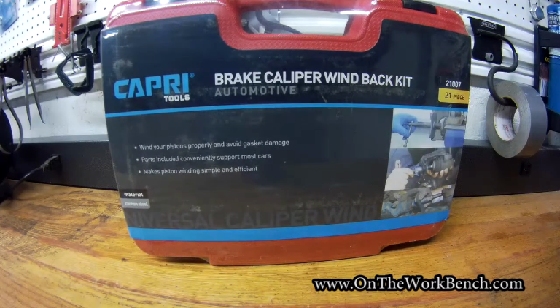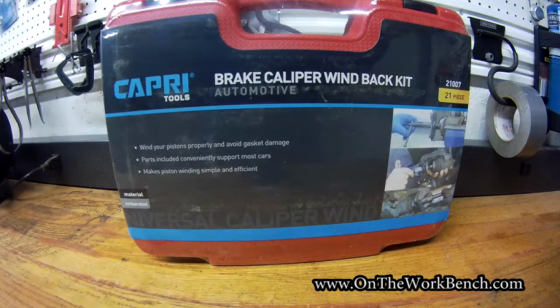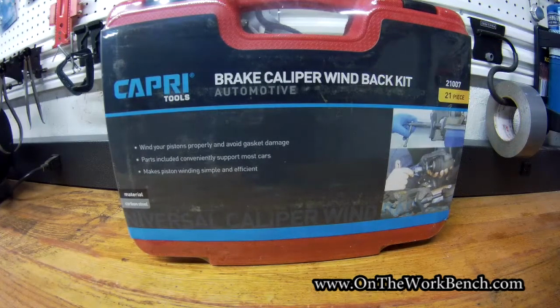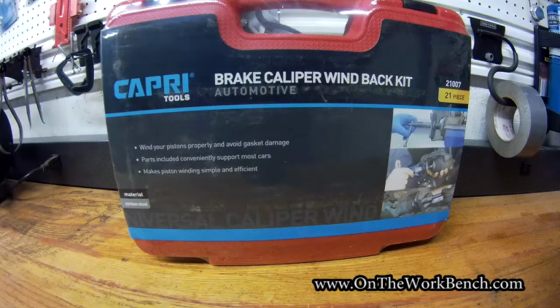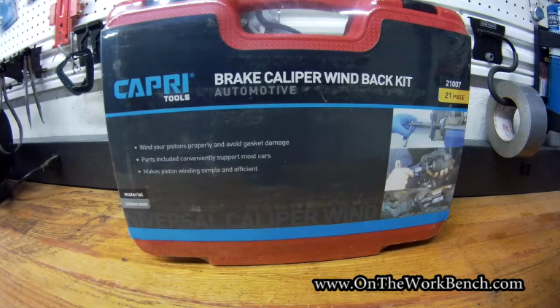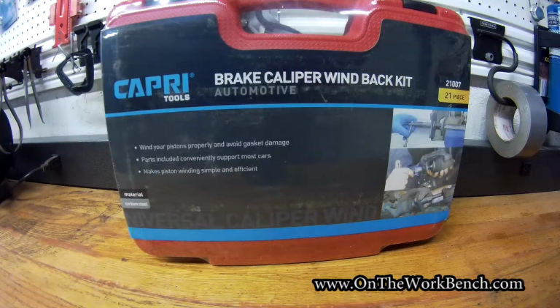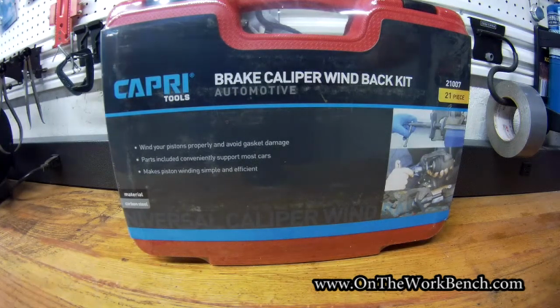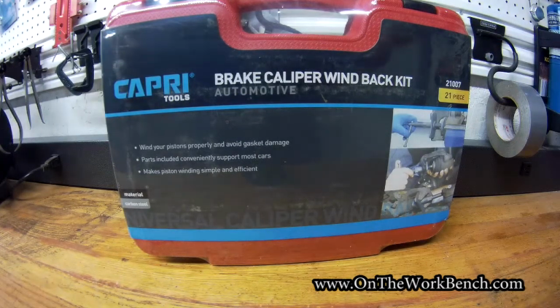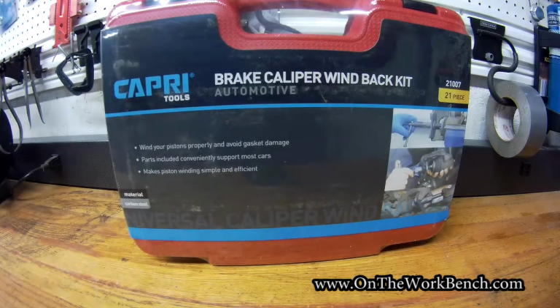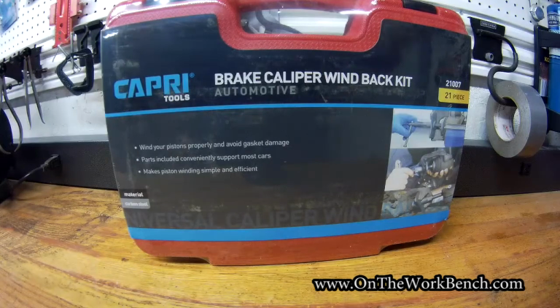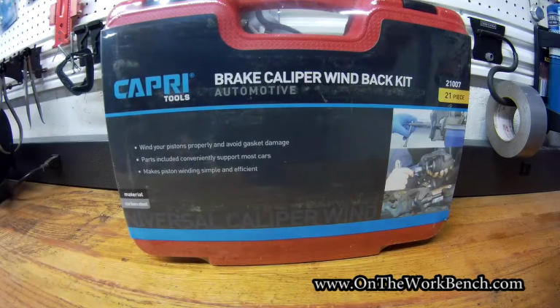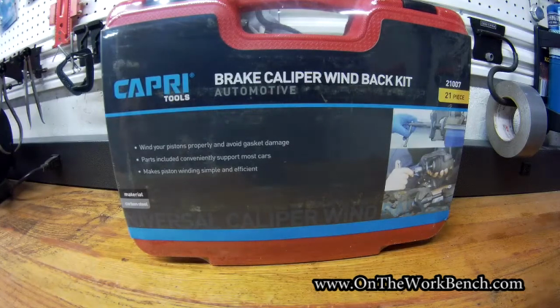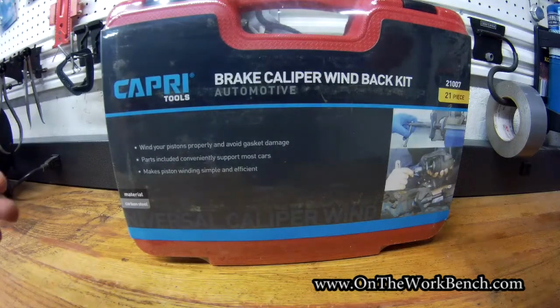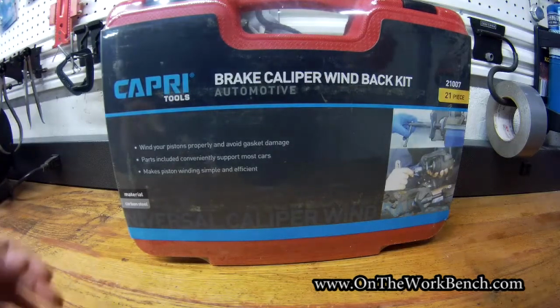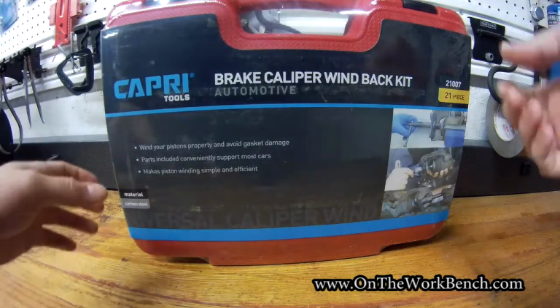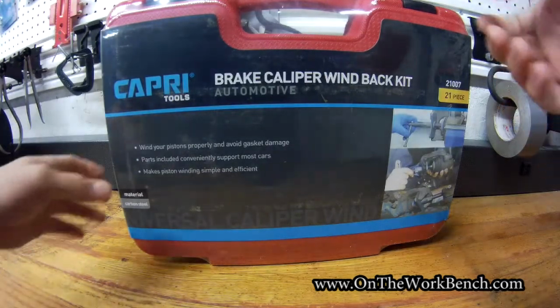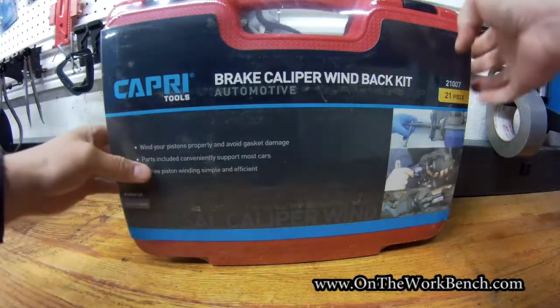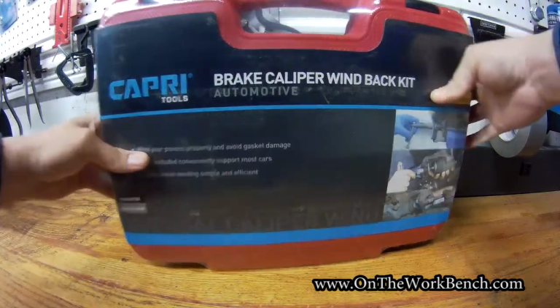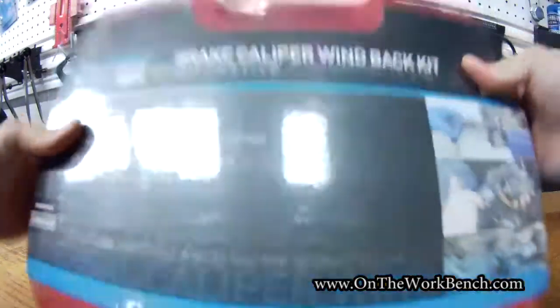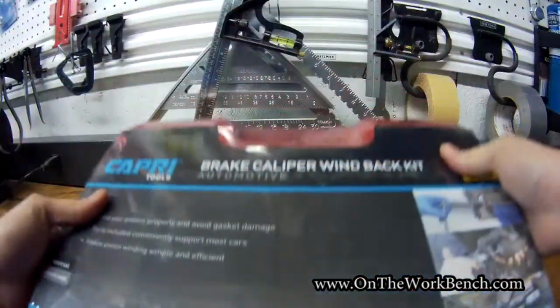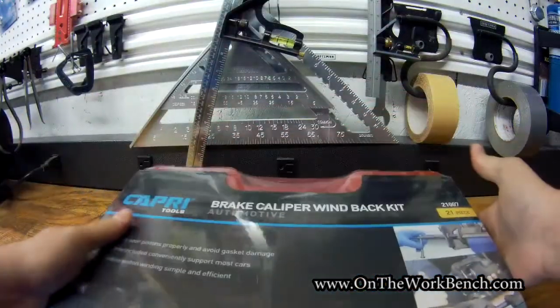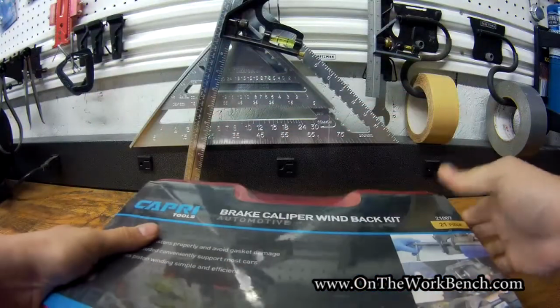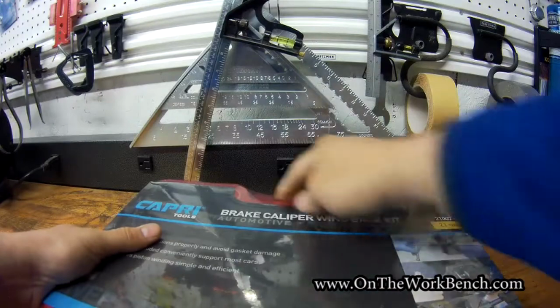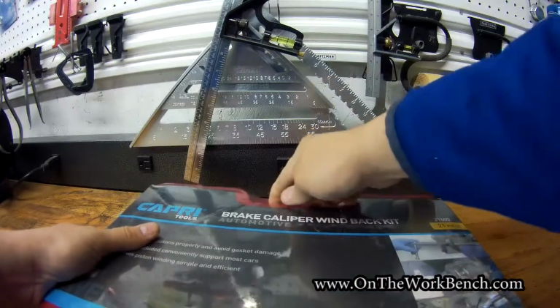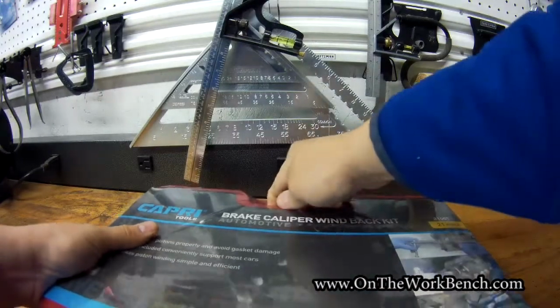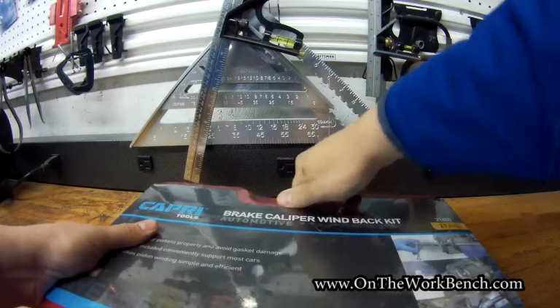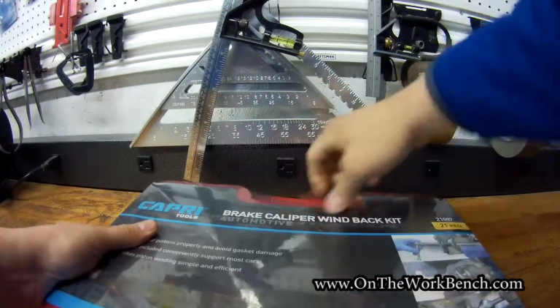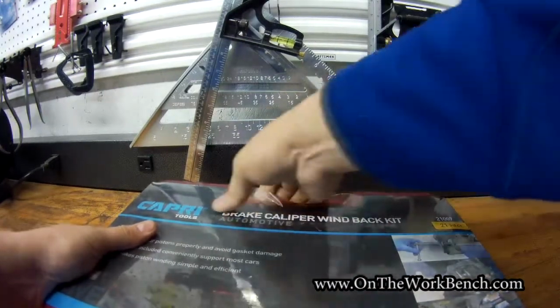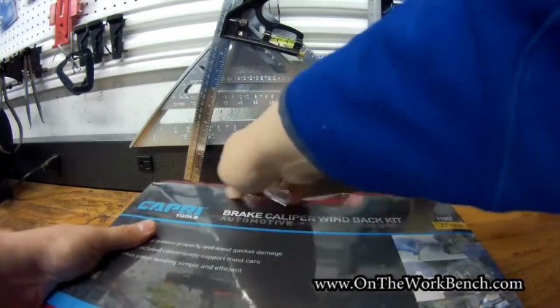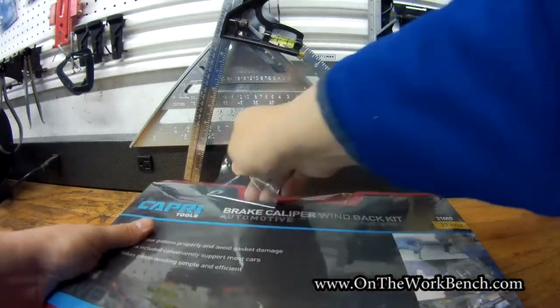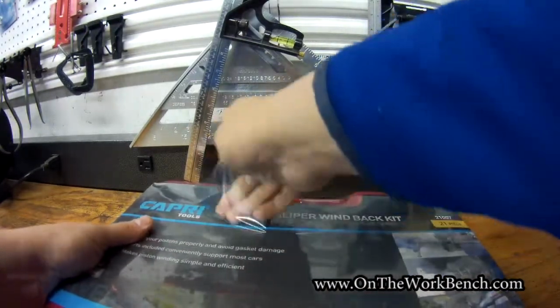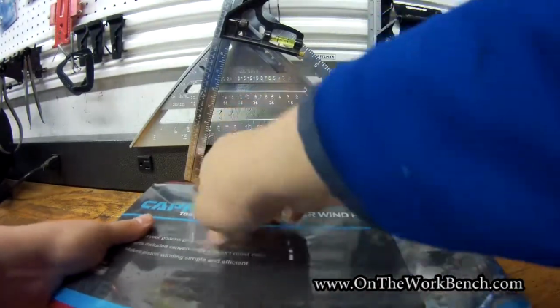For the price you can get these at these days, they're cheap enough, so I thought I would invest in a set to have in my garage. This kit is 21 pieces, comes shrink wrapped, and you can get it through Amazon Prime.